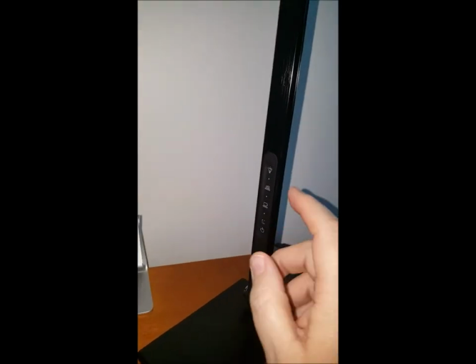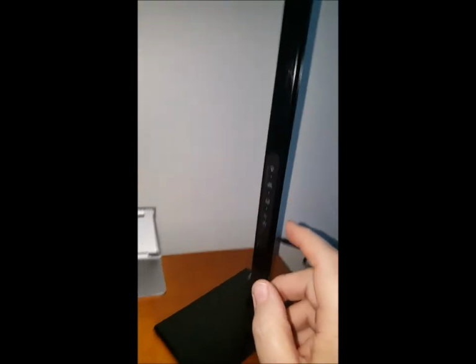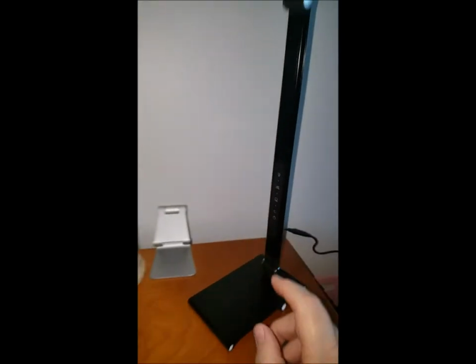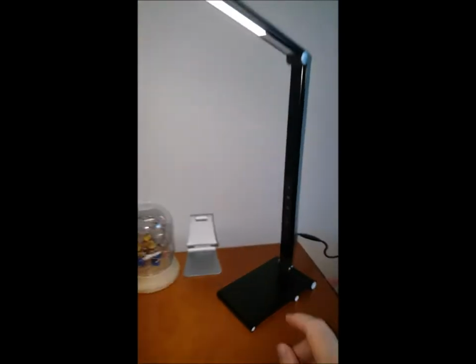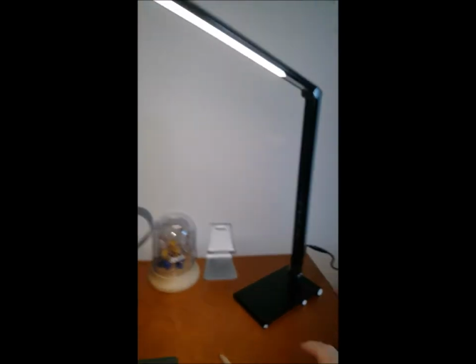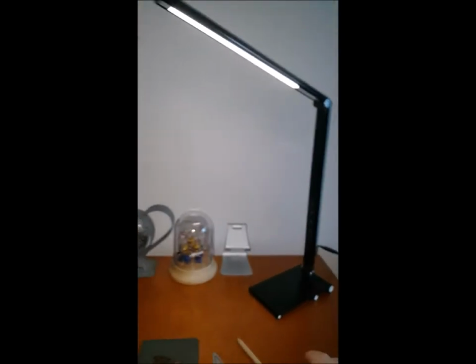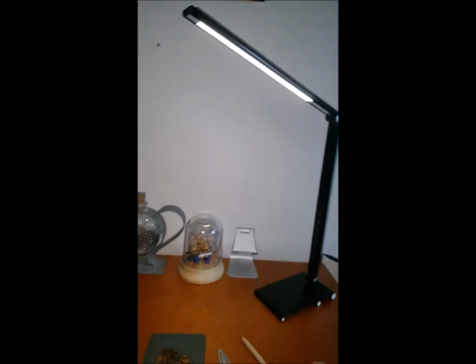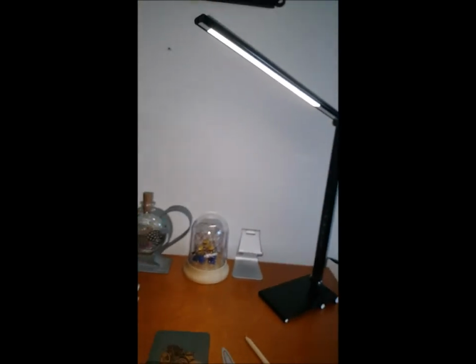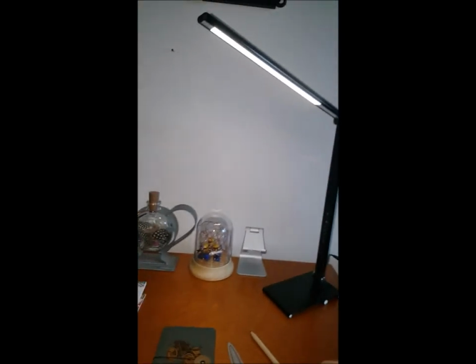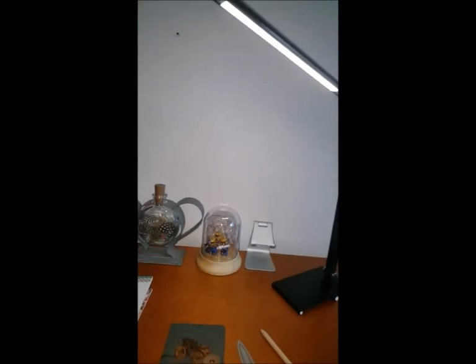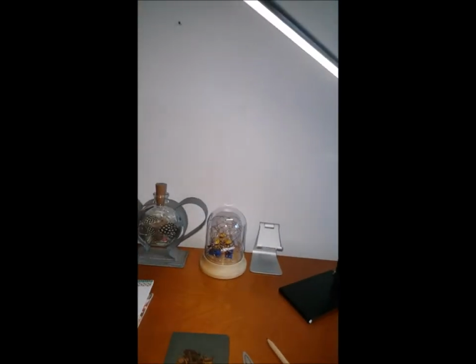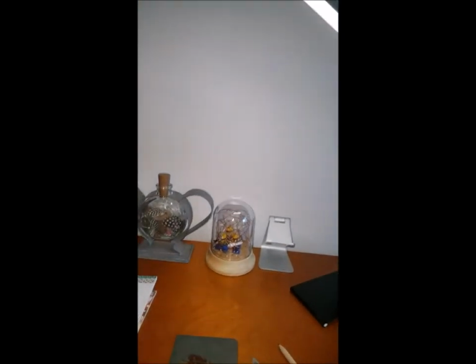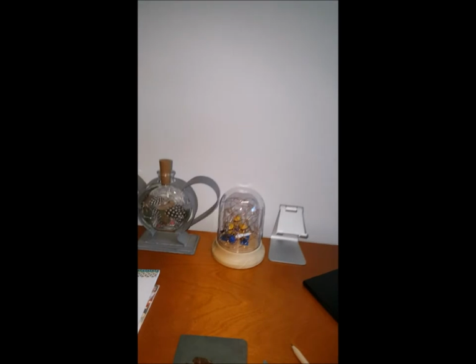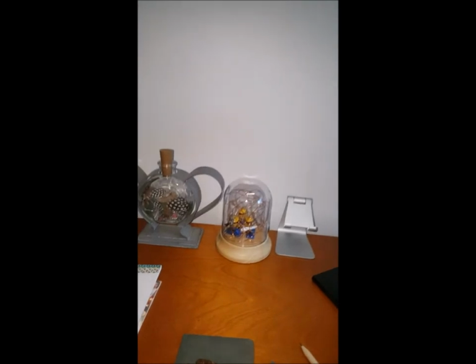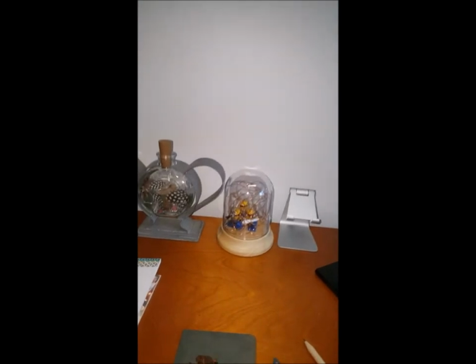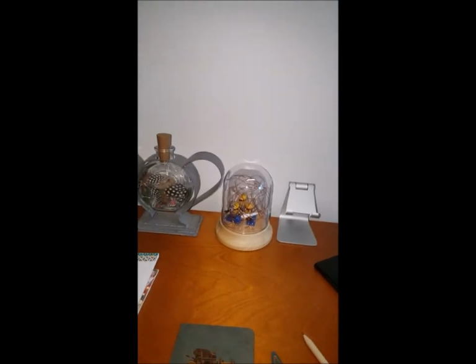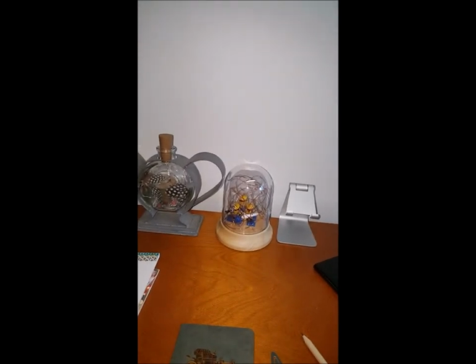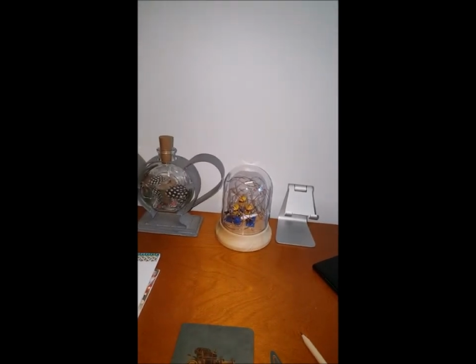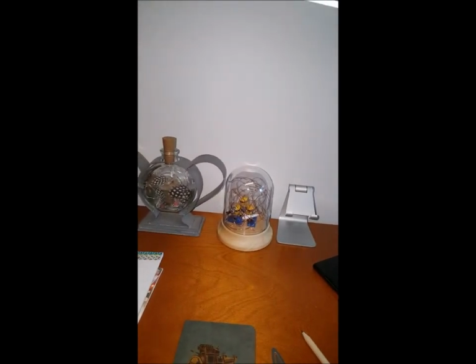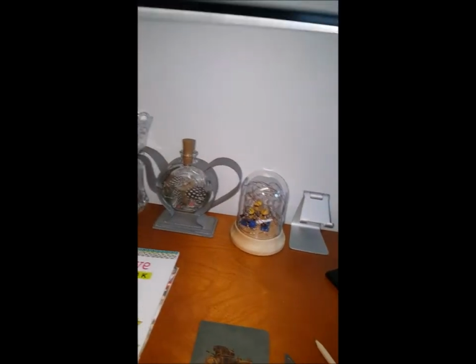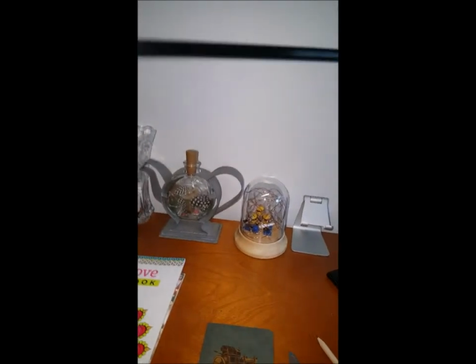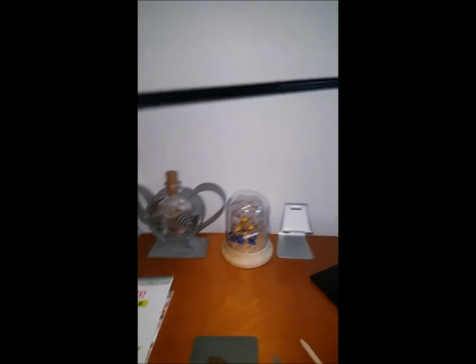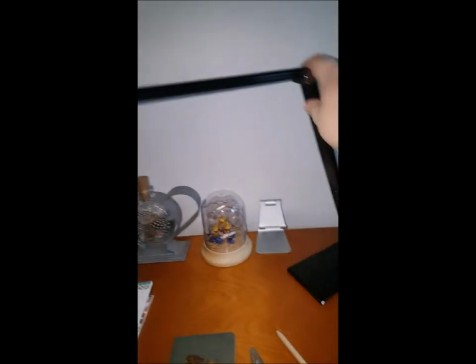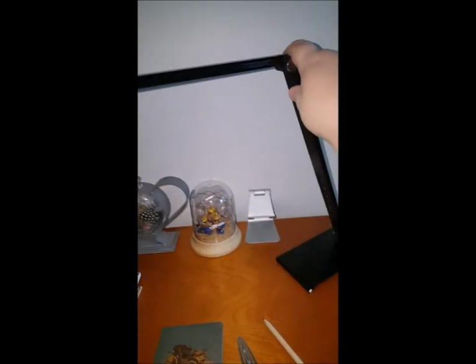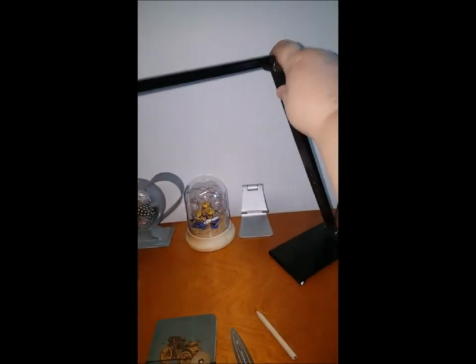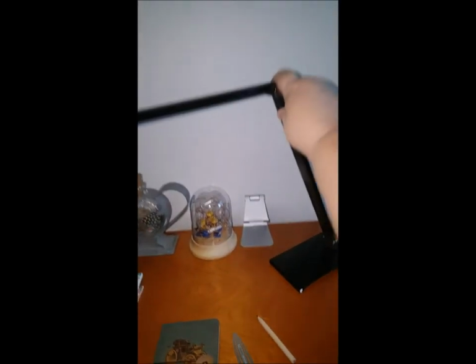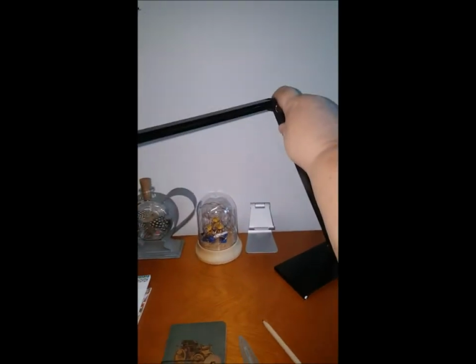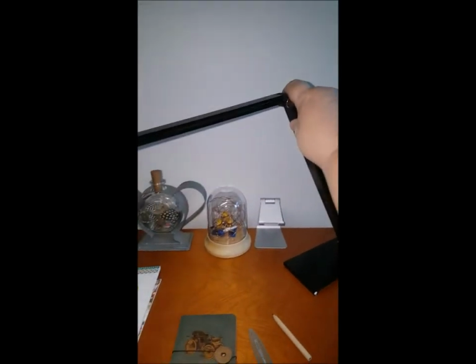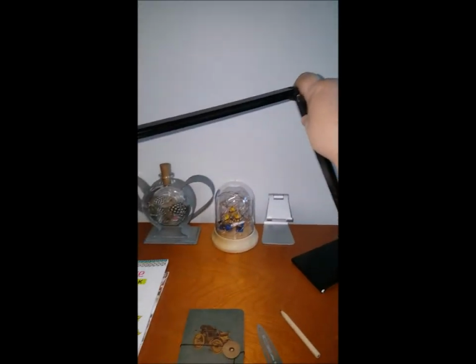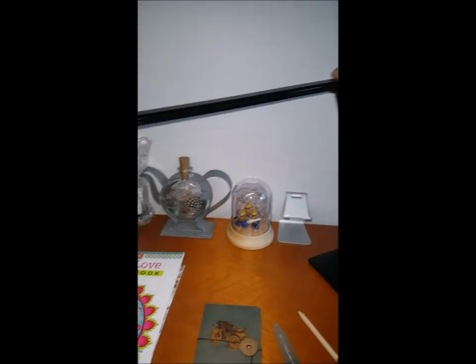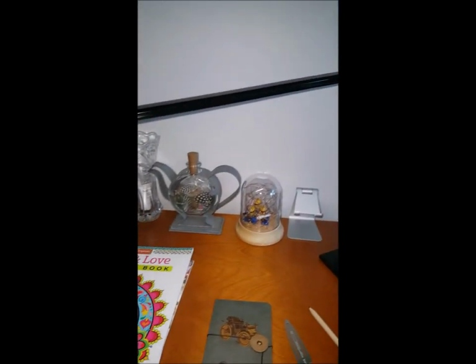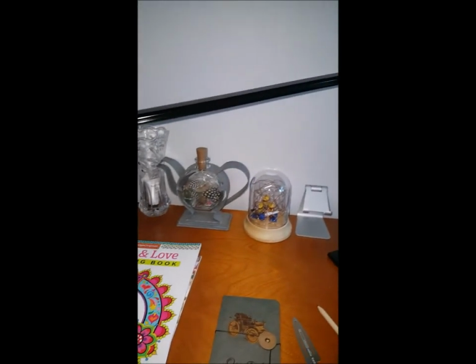It is a really nice light. You can adjust how you position it — let me get that out there so you can see.